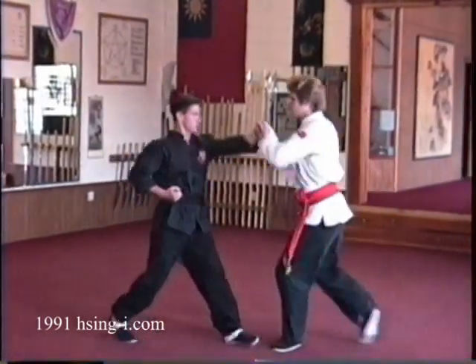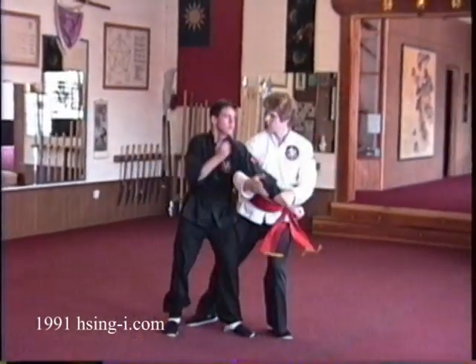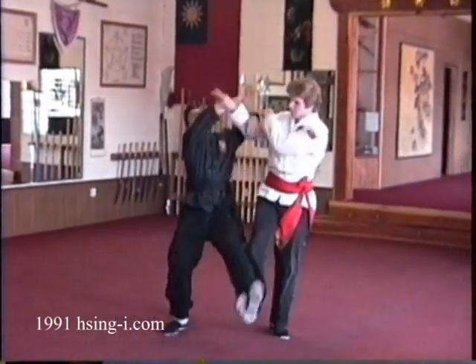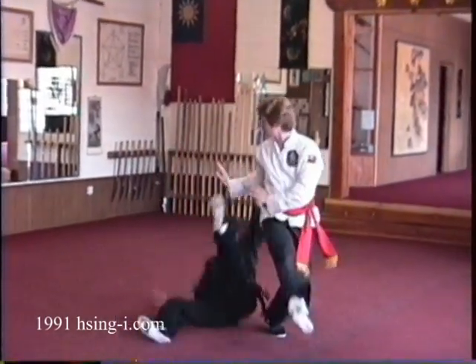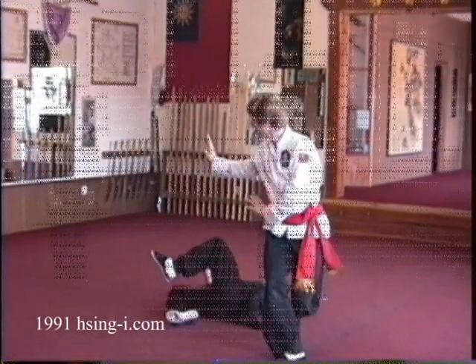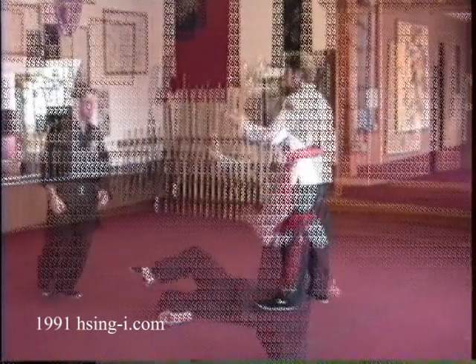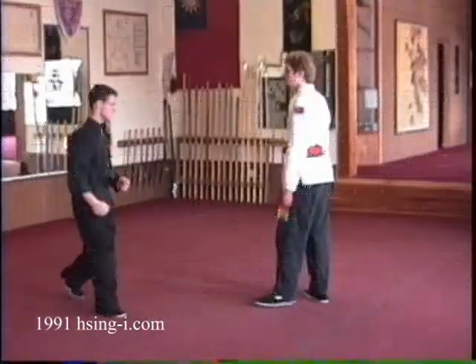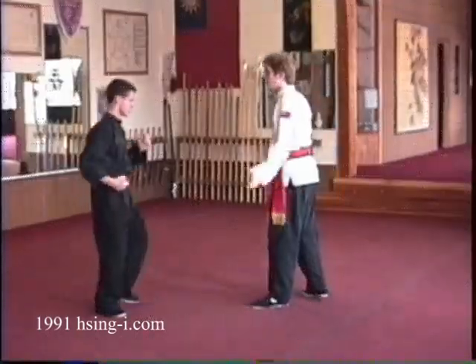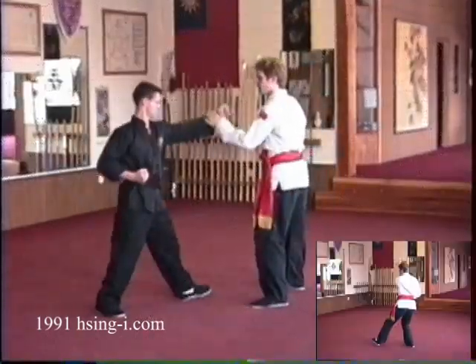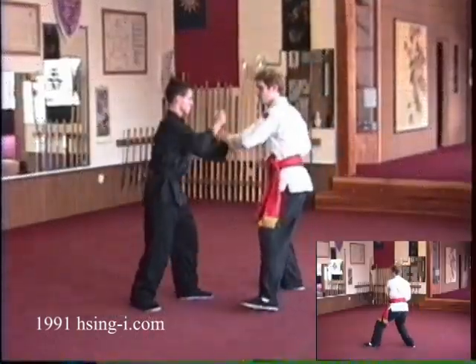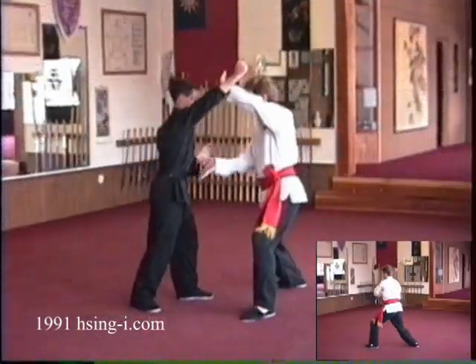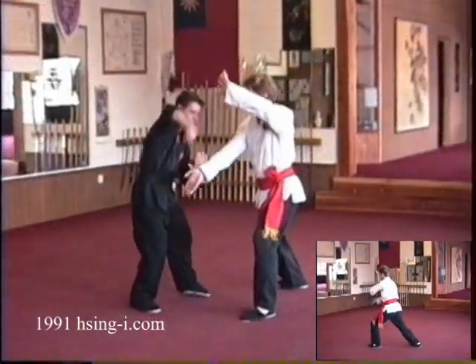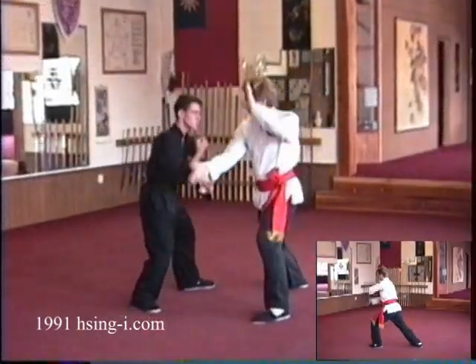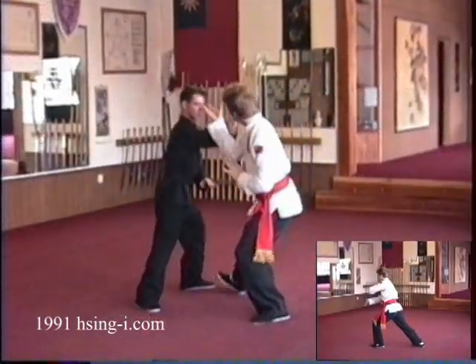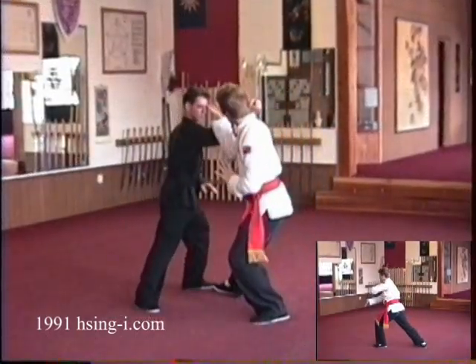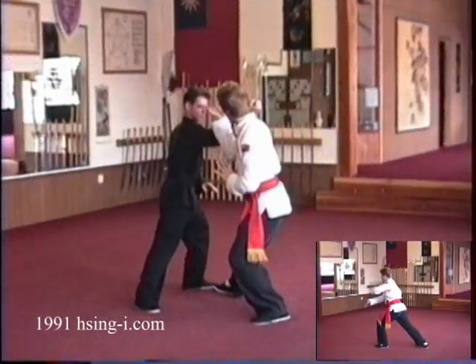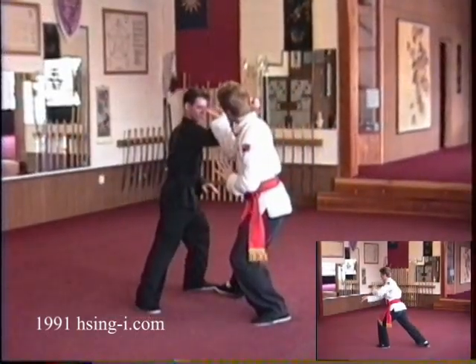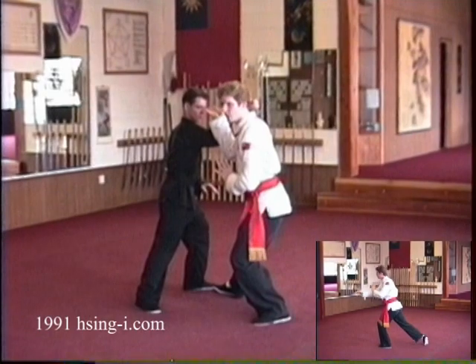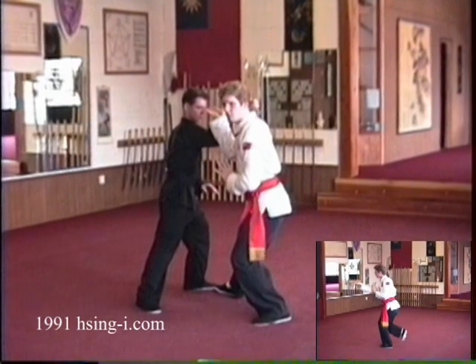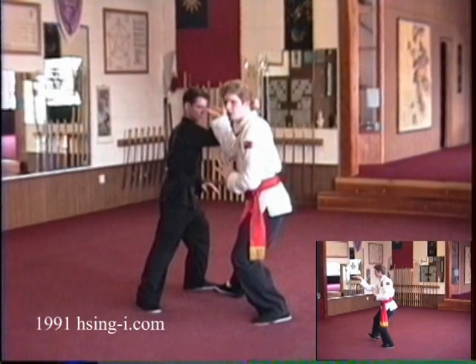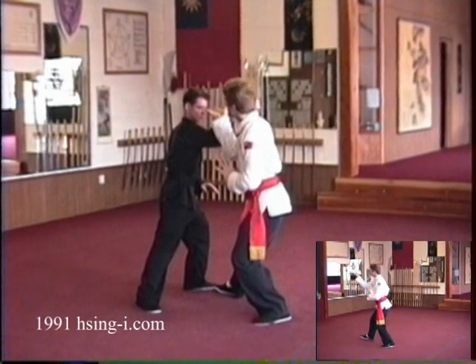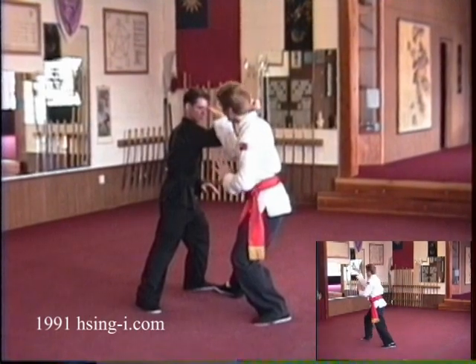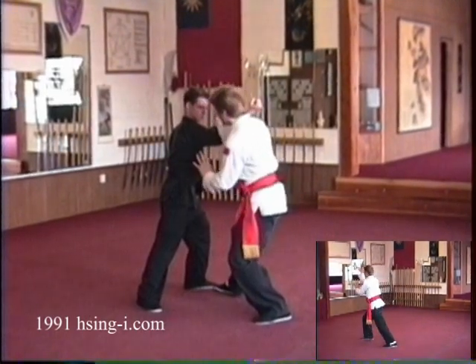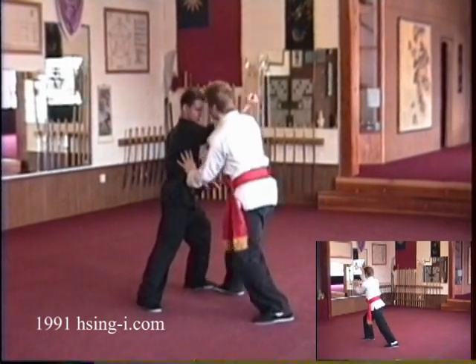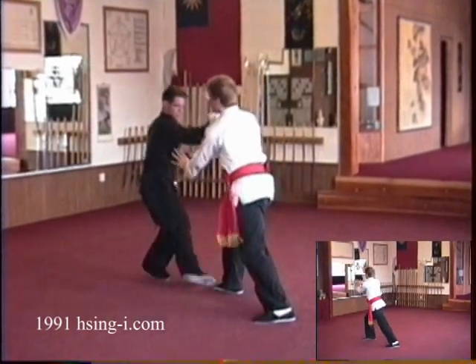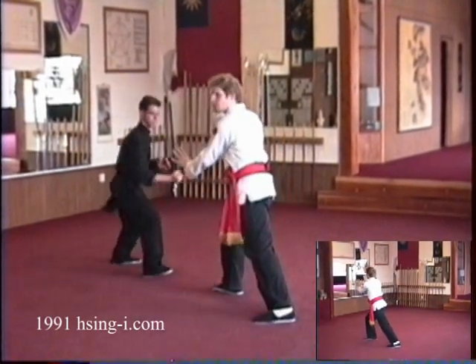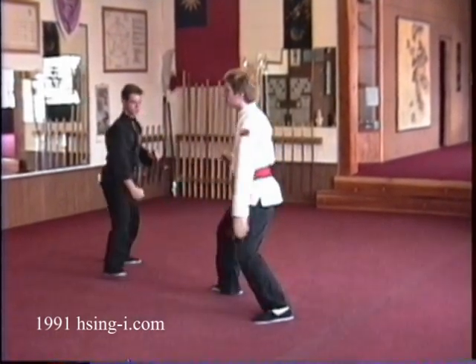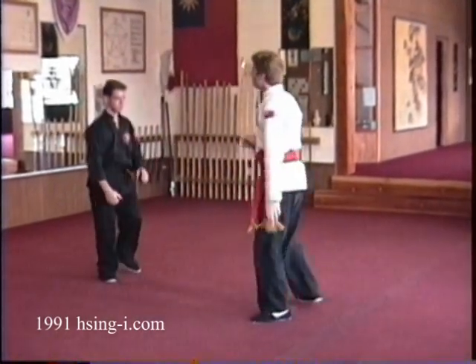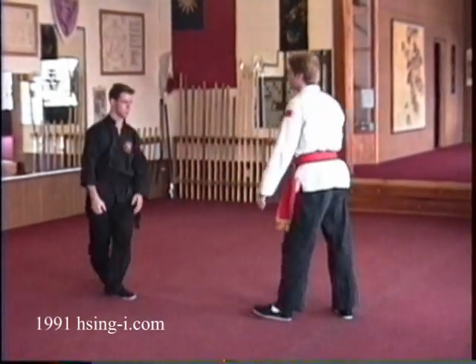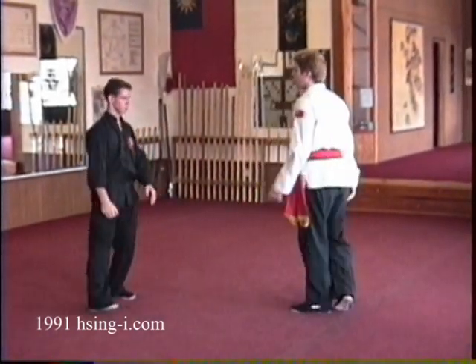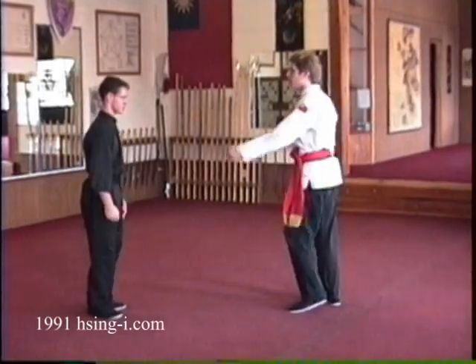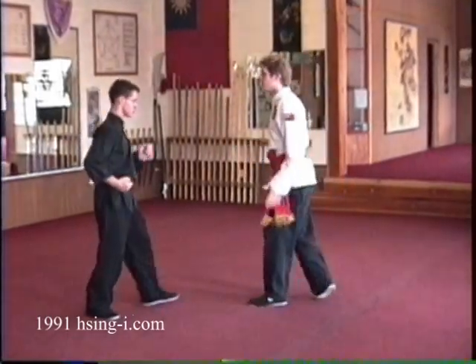We're in the same sequence again. I can trap with the forearm so that it gives me a hidden eye strike with the upturned palm, and then pound to make it better. This is slightly faster to be able to do such.